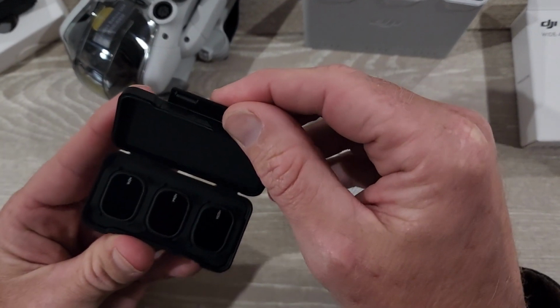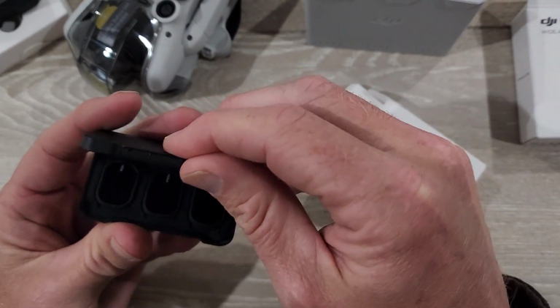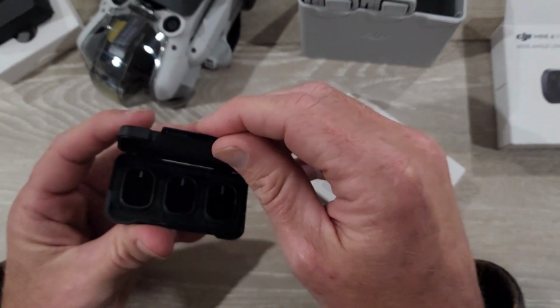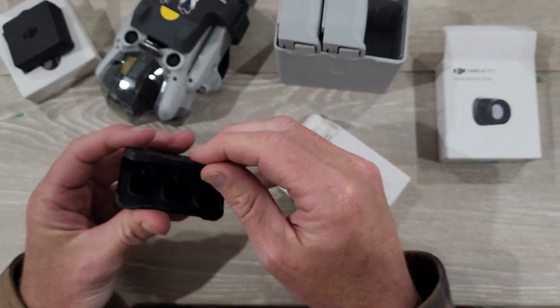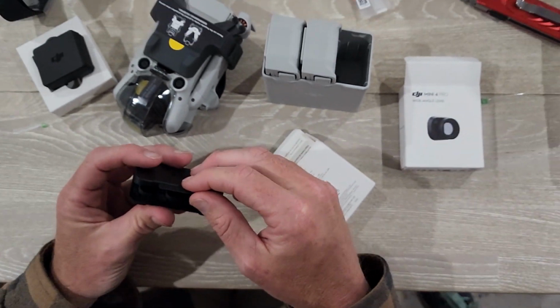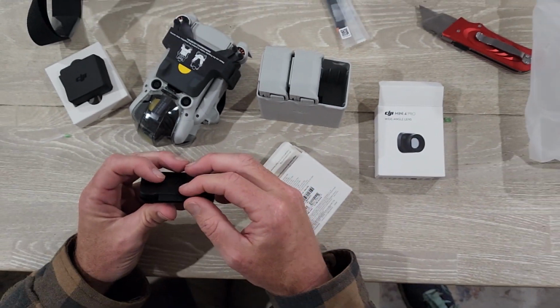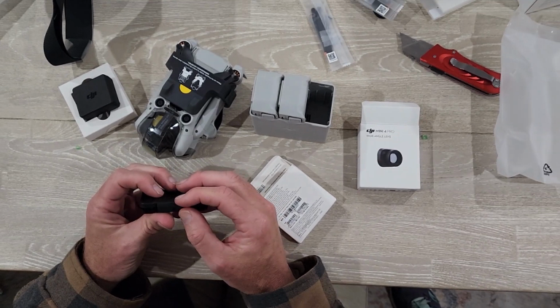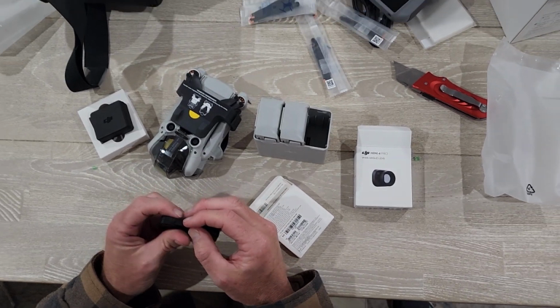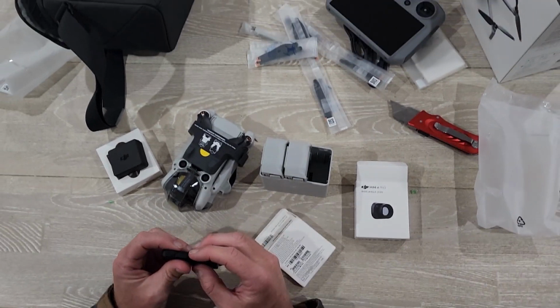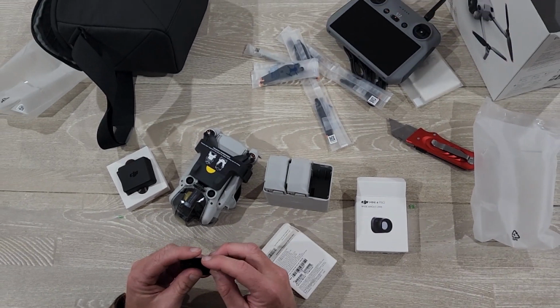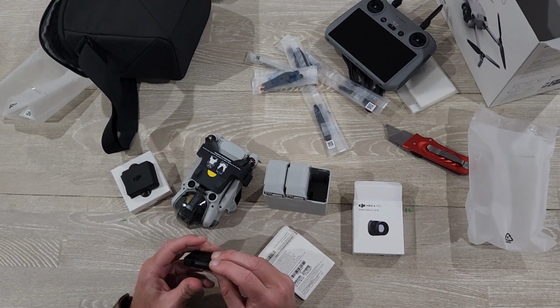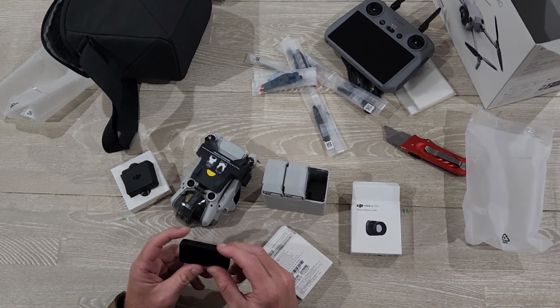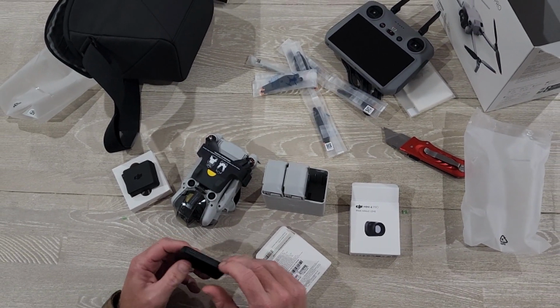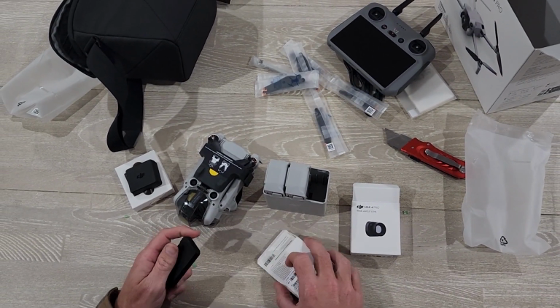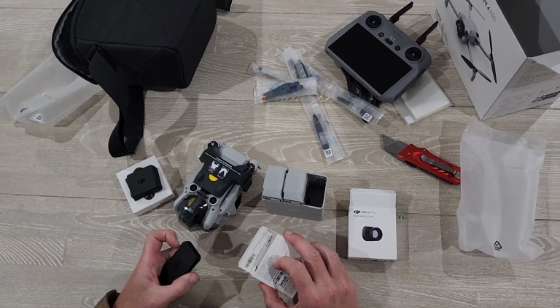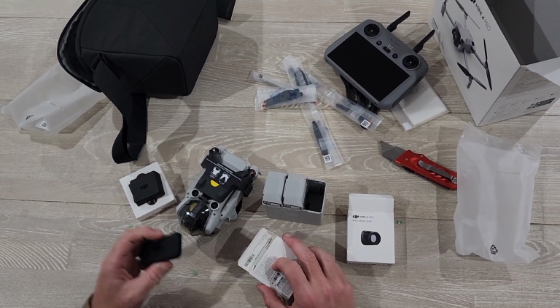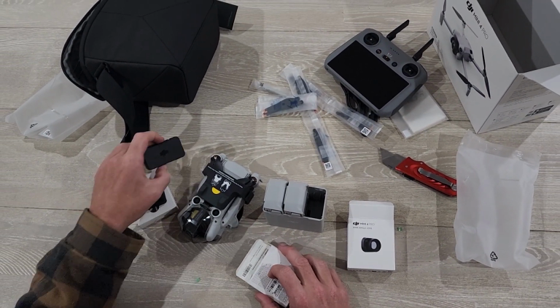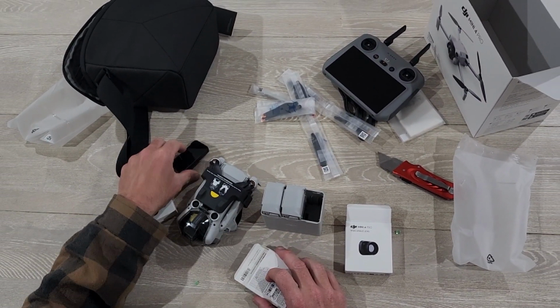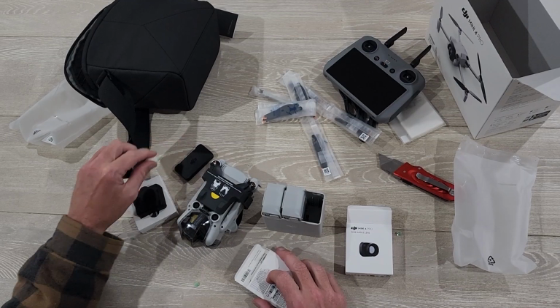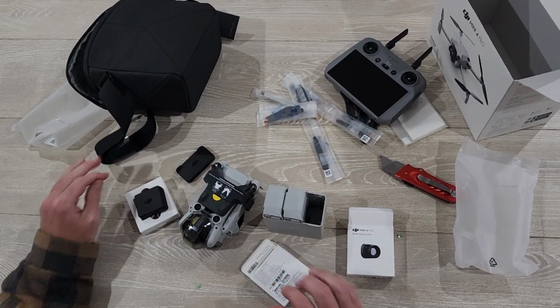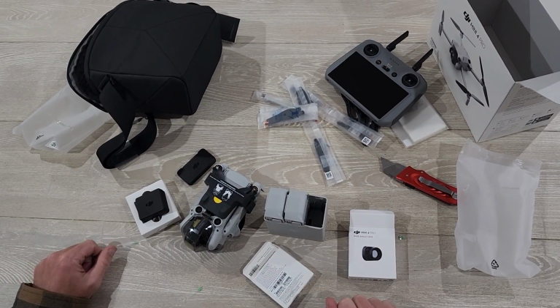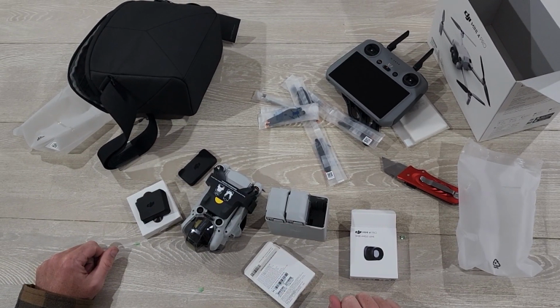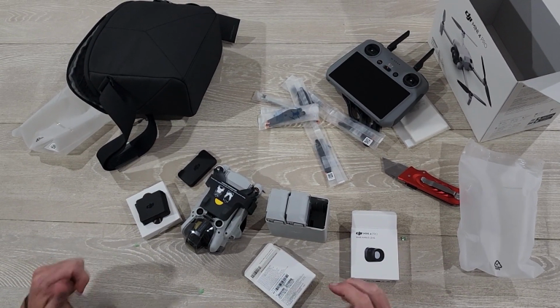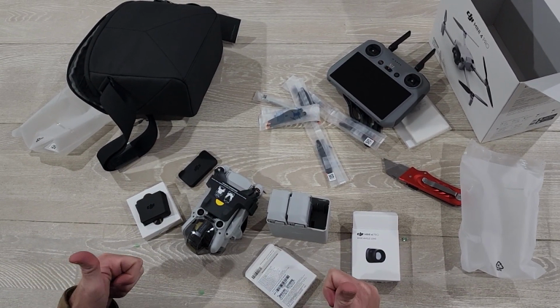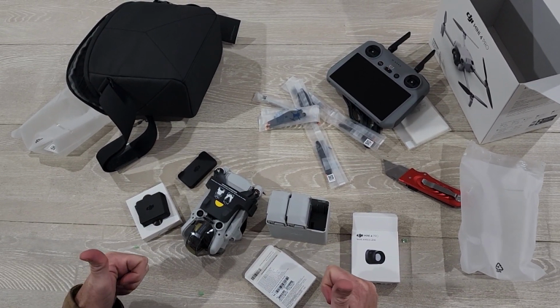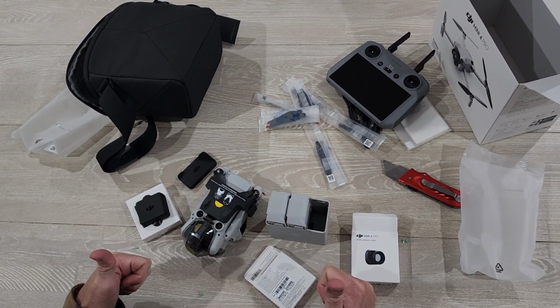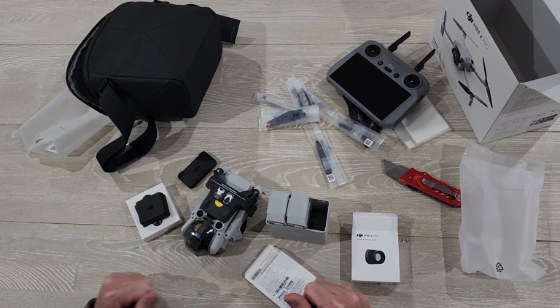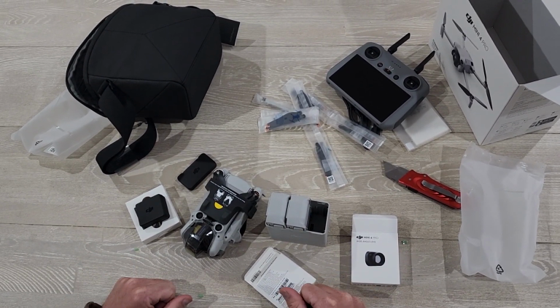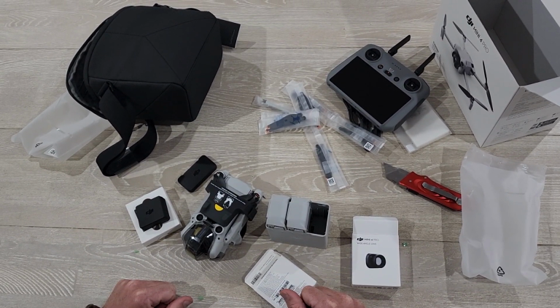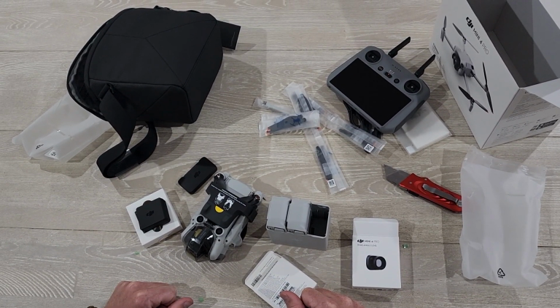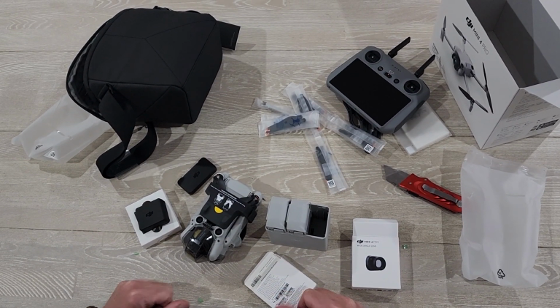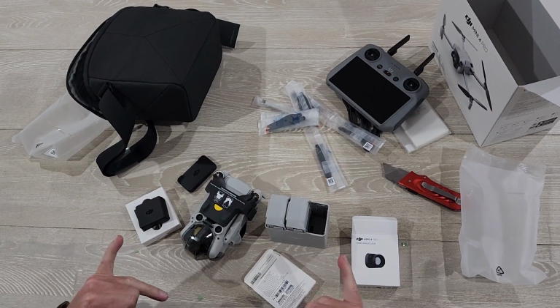So there we have it guys, an unboxing of the DJI Mini 4 Pro — the brand new drone, just about to hit the market. Stay tuned to the channel for a full review. I'm Chris Stead, till next time.